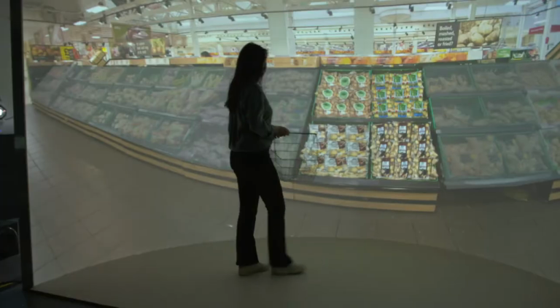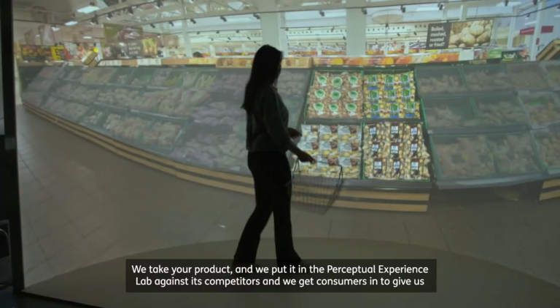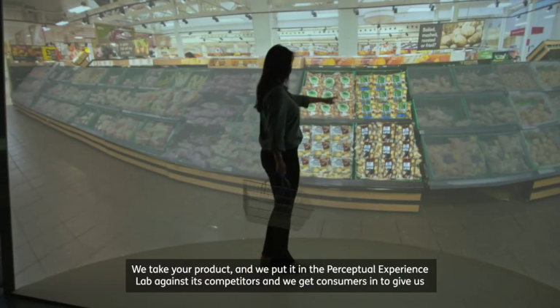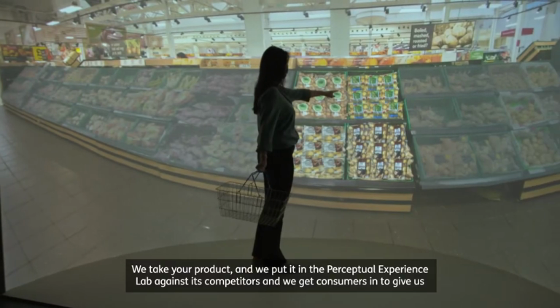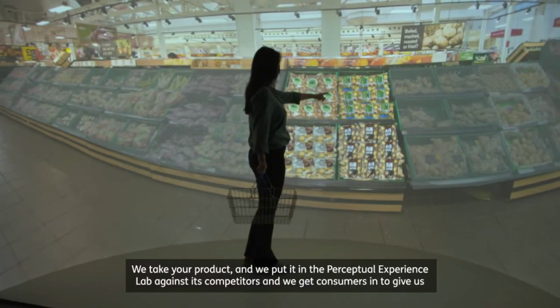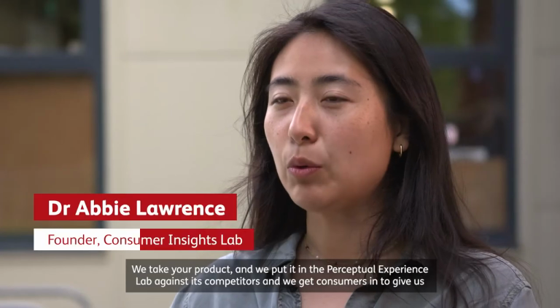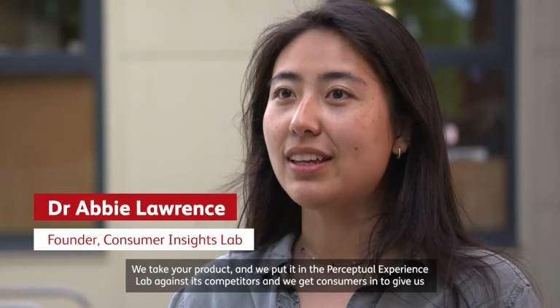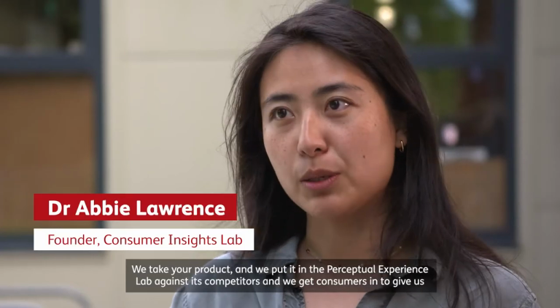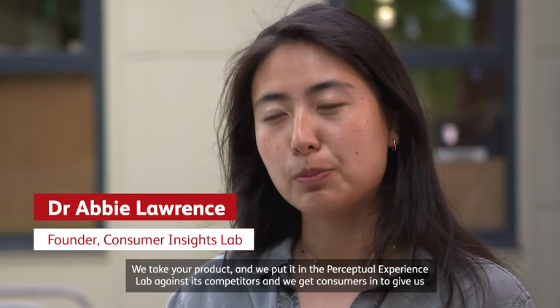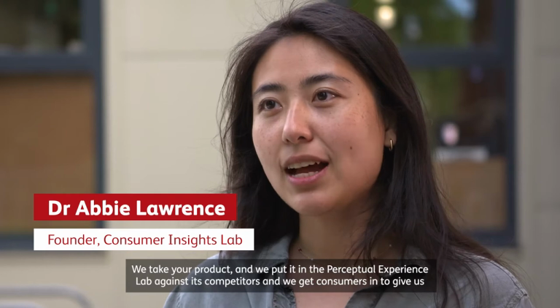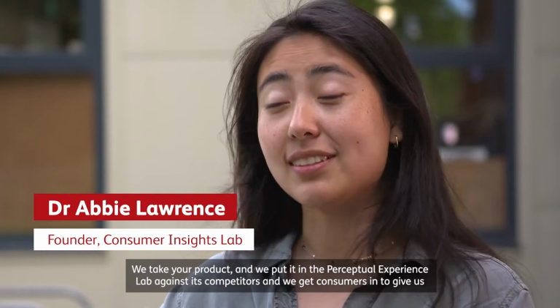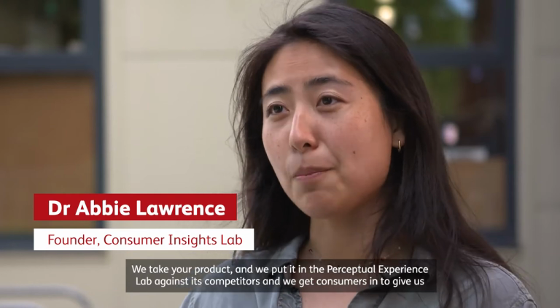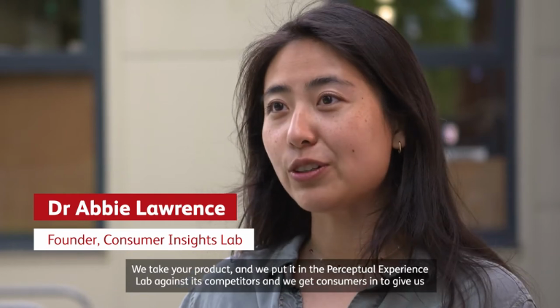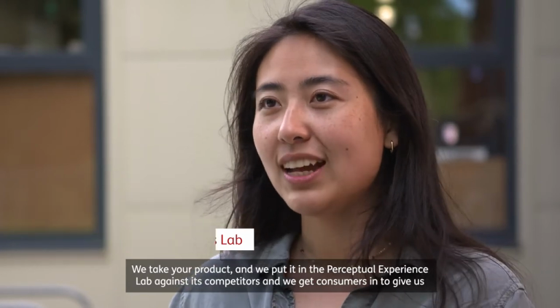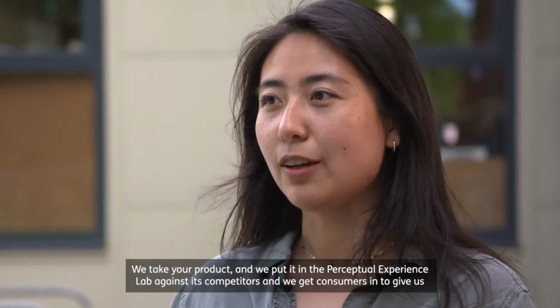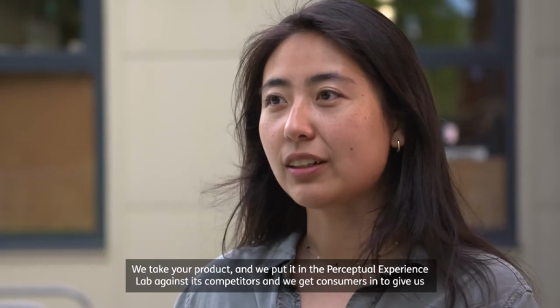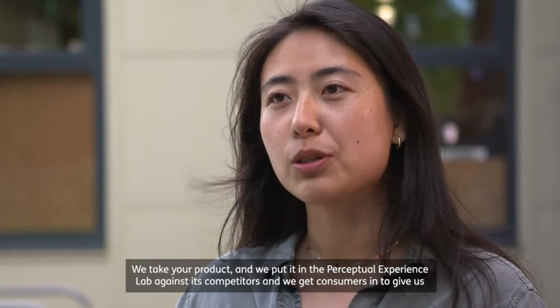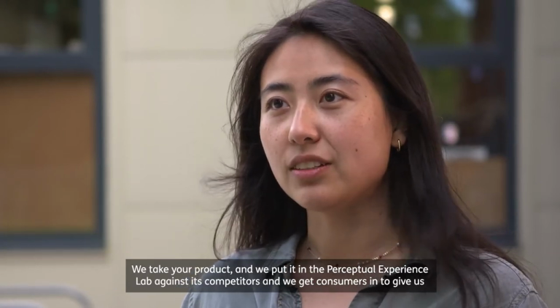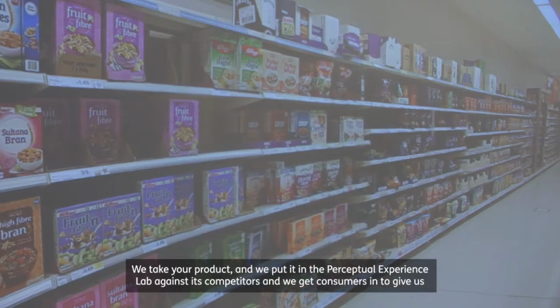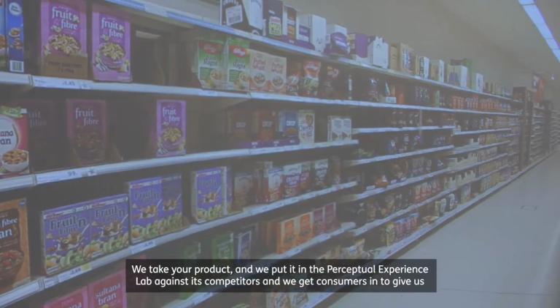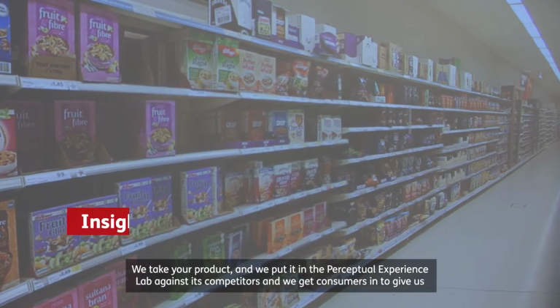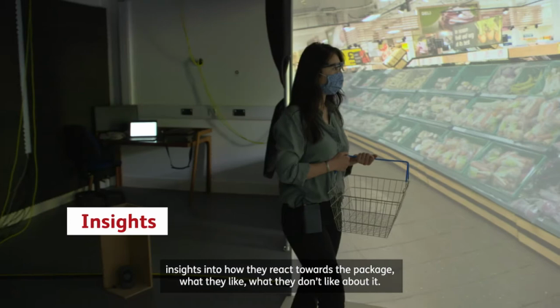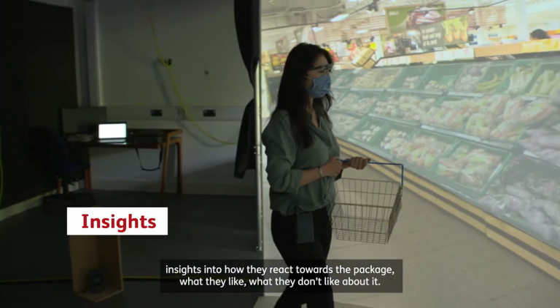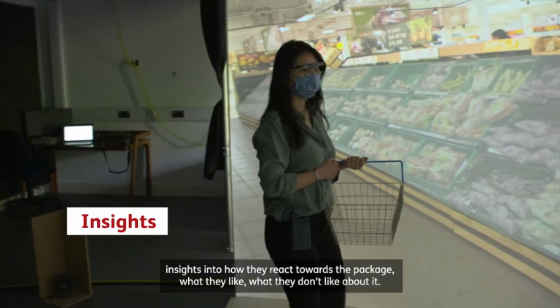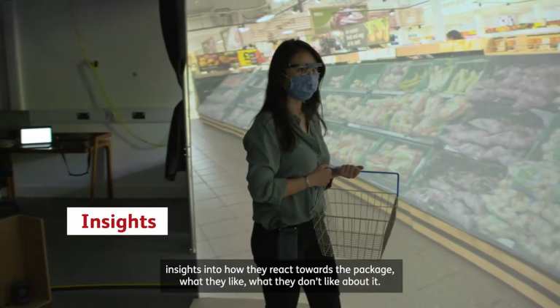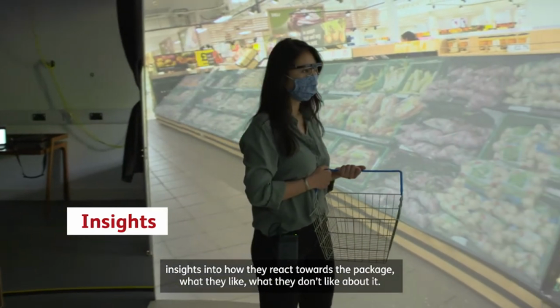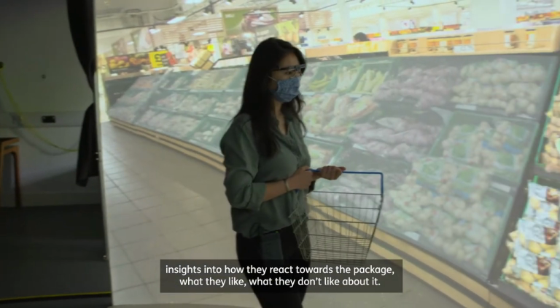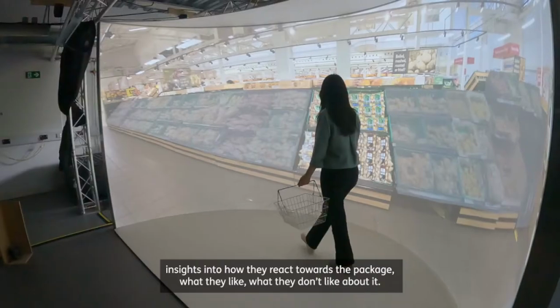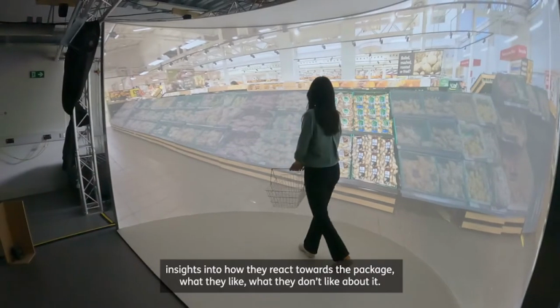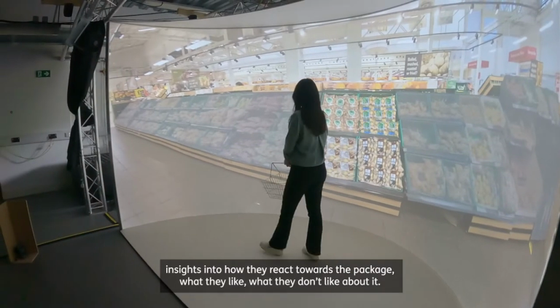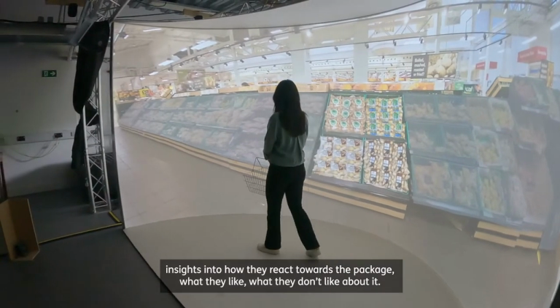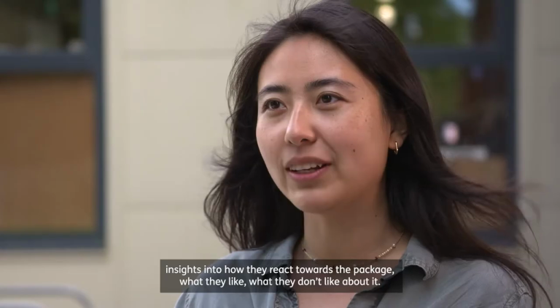We take your product and we put it in the Perceptual Experience Lab against its competitors, and we get consumers in to give us insights into how they react towards the package — what they like, what they don't like about it.